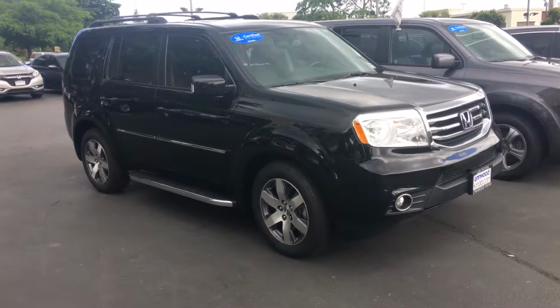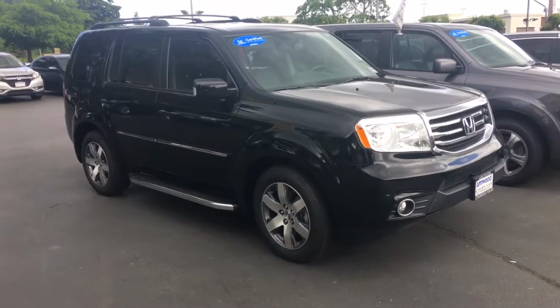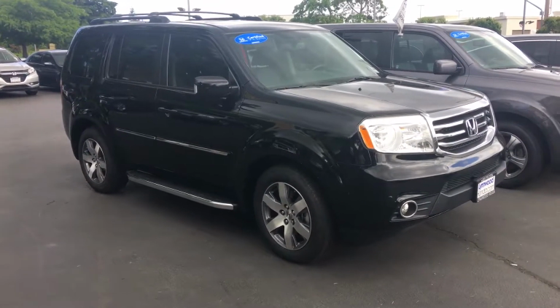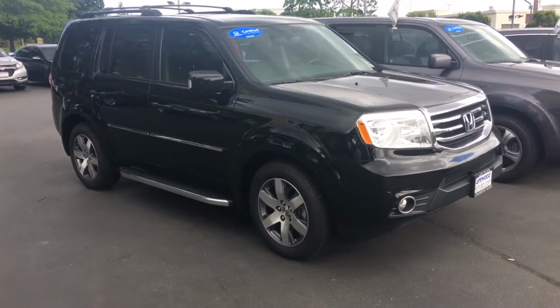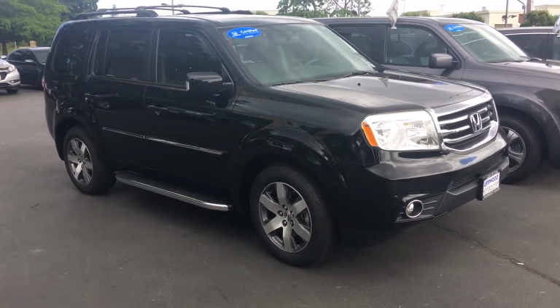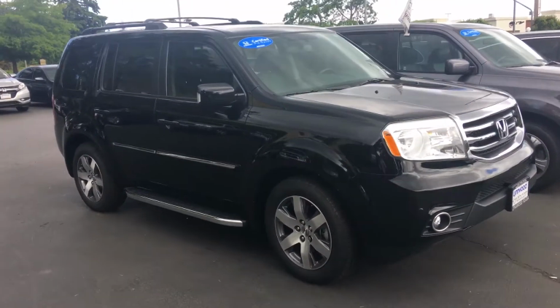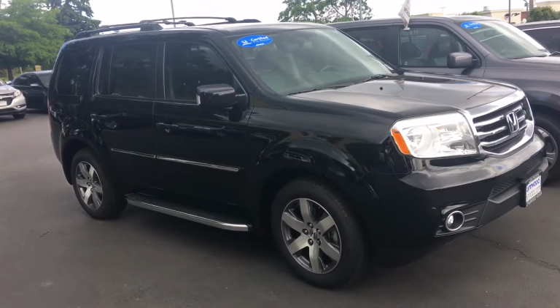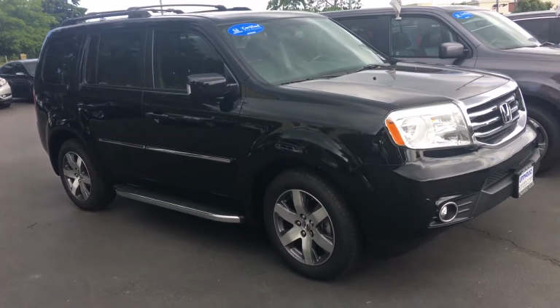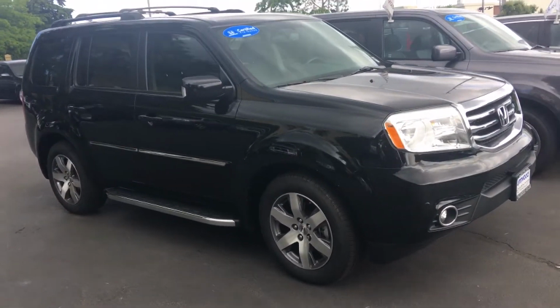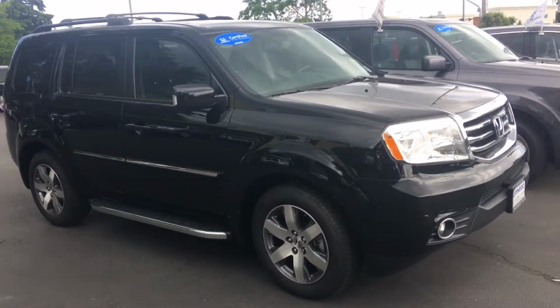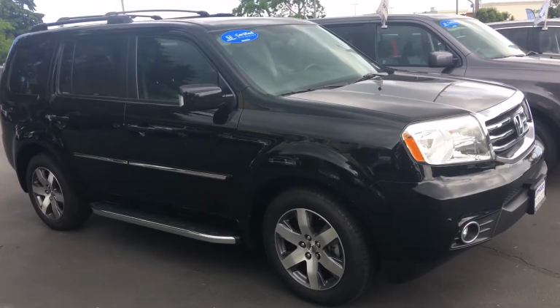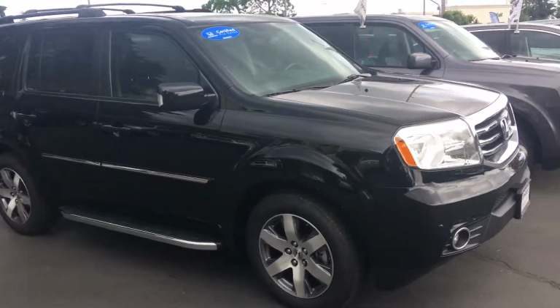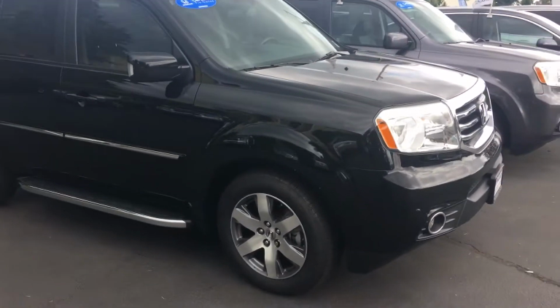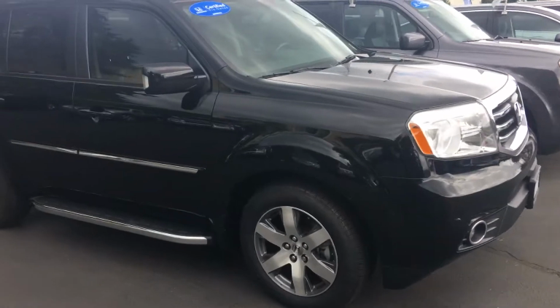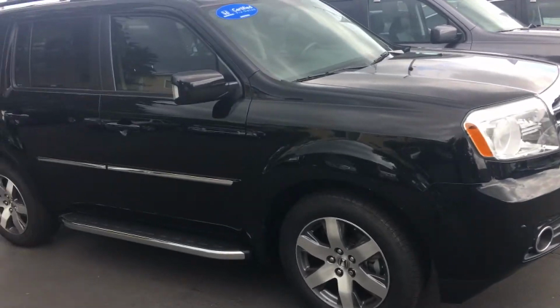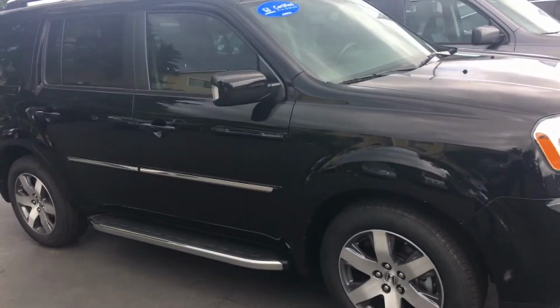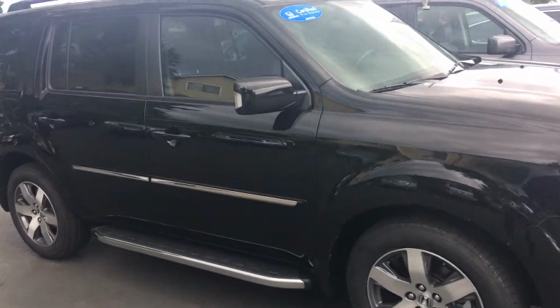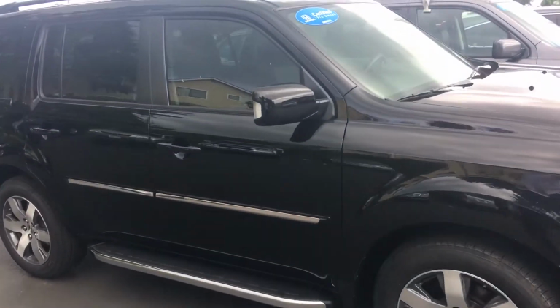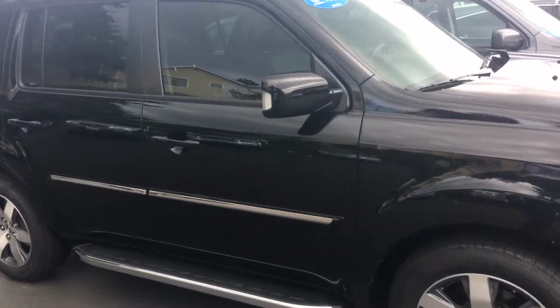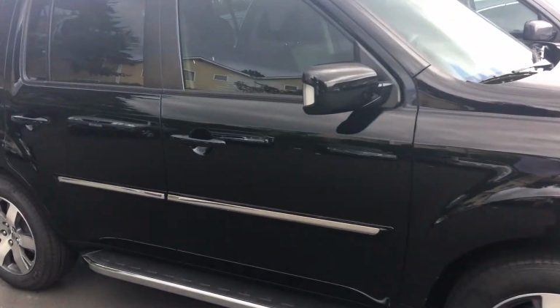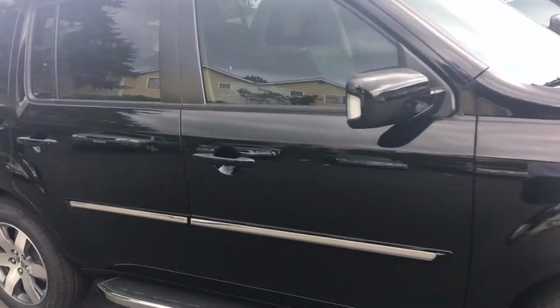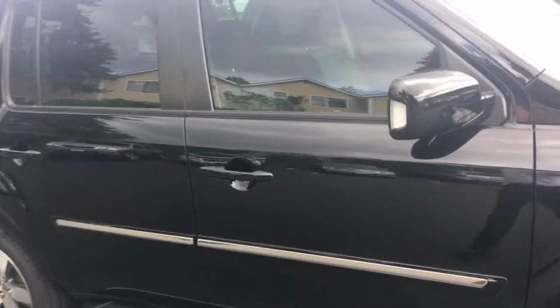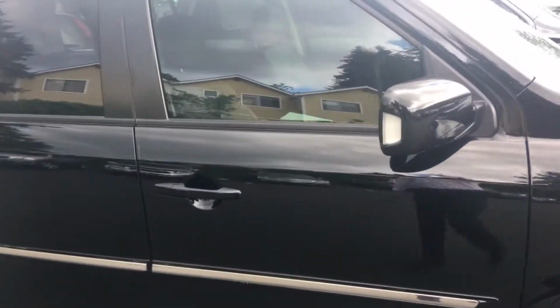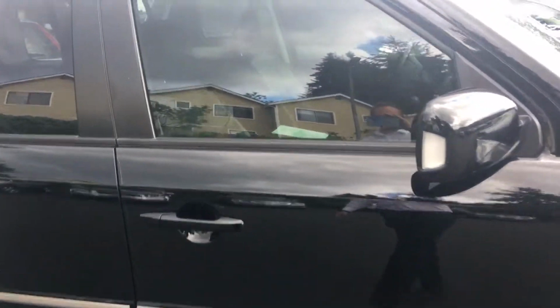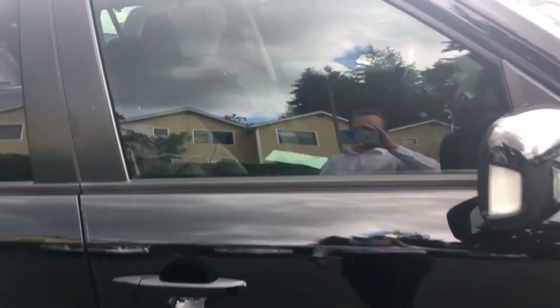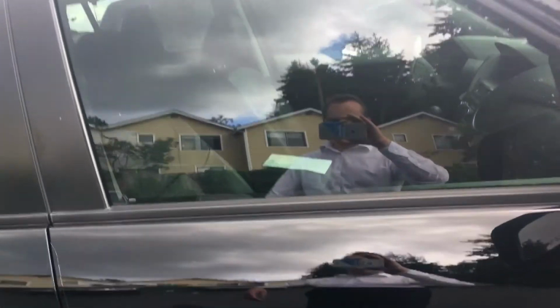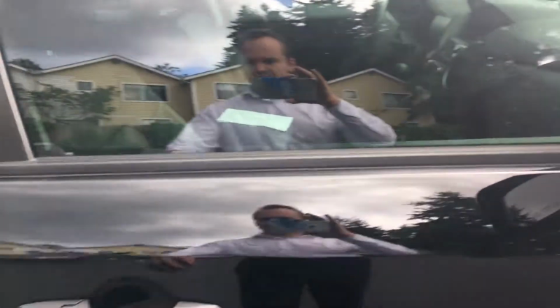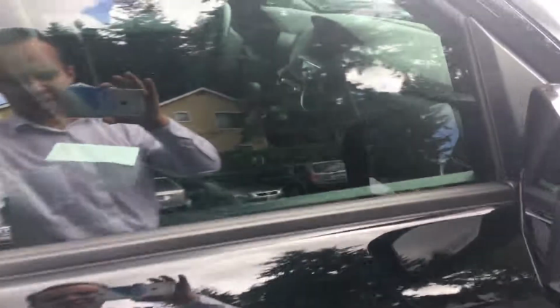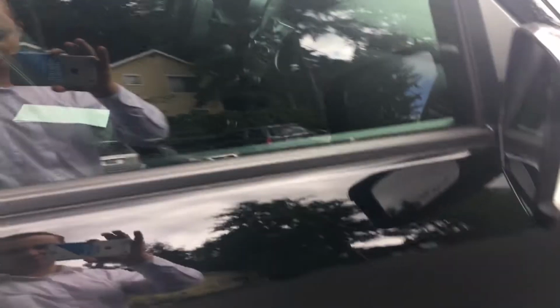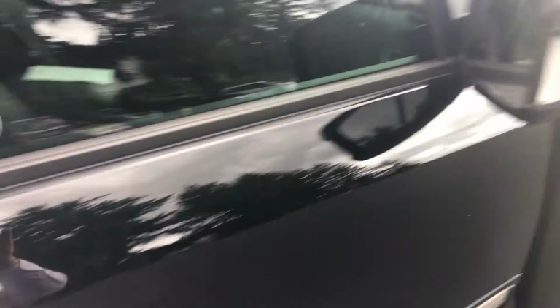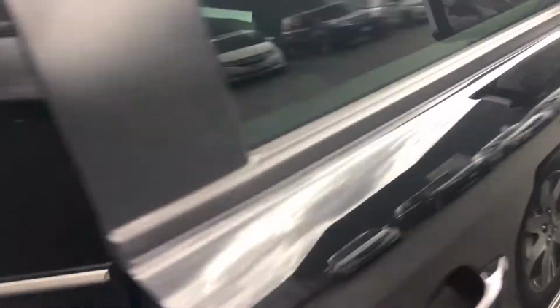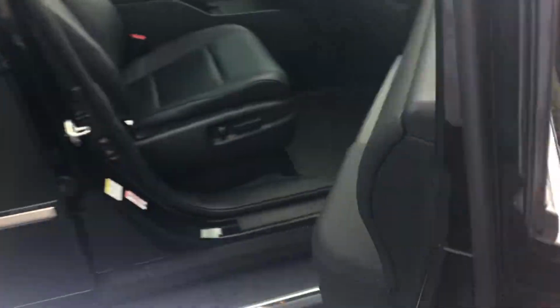Good morning, my name is Hadley McIntosh and I'm with Linwood Honda. I got your email into the dealership regarding the 2013 Honda Pilot — the black one that you inquired about, the Touring model.